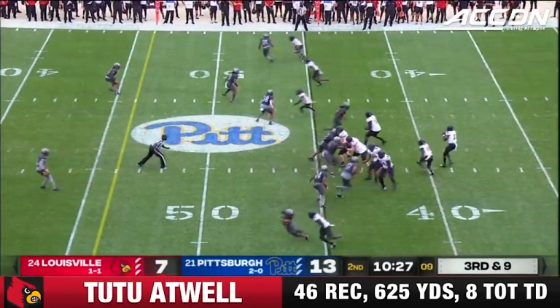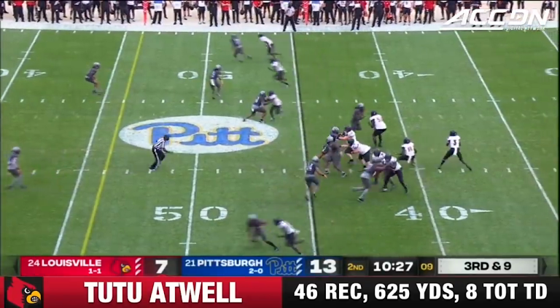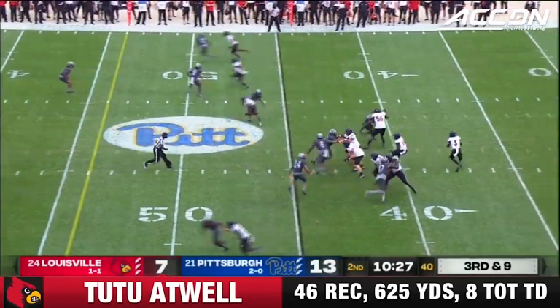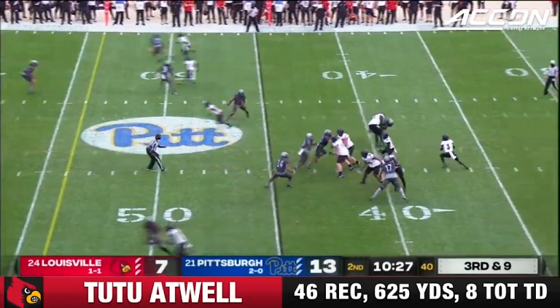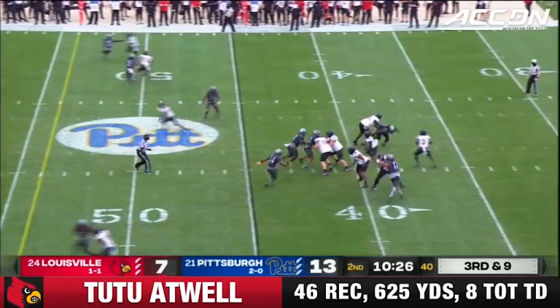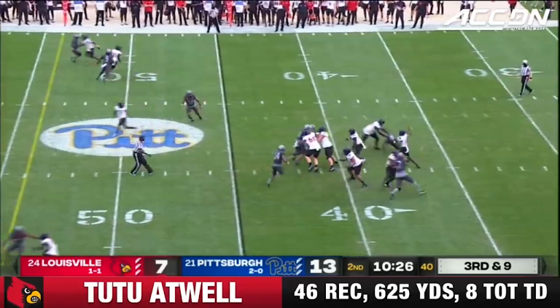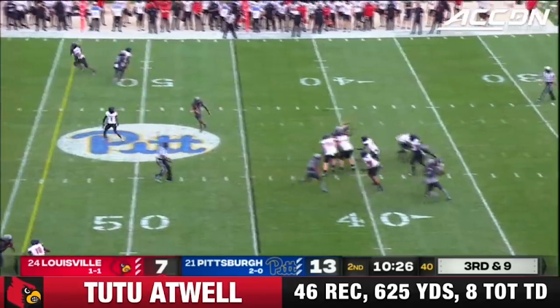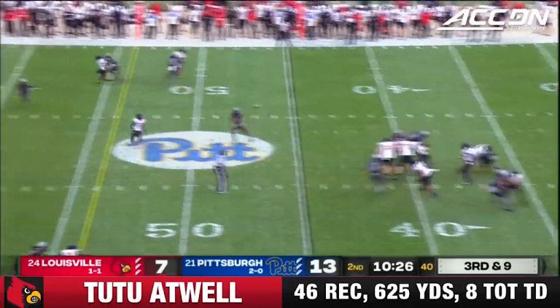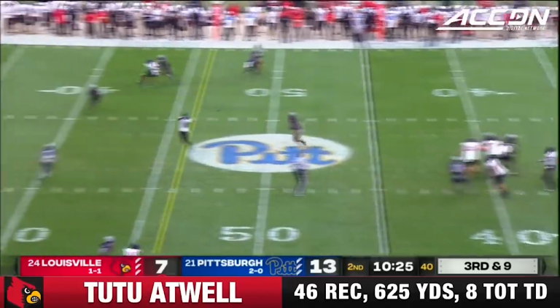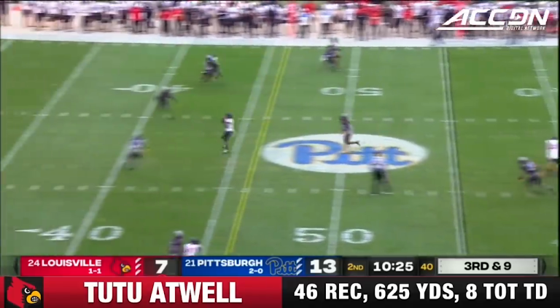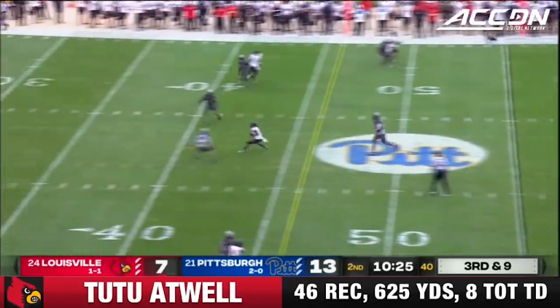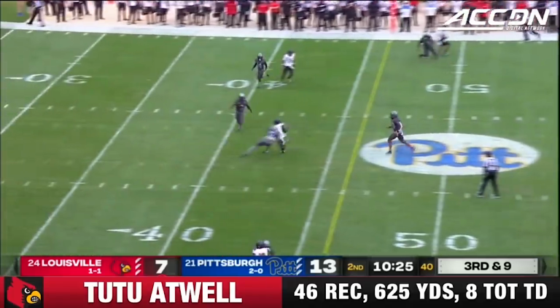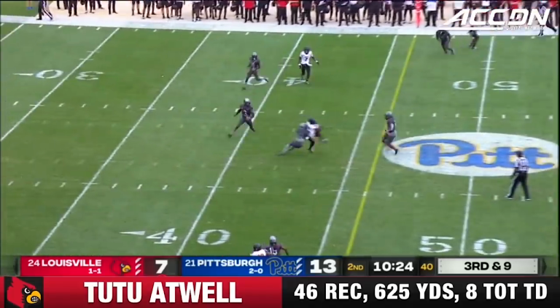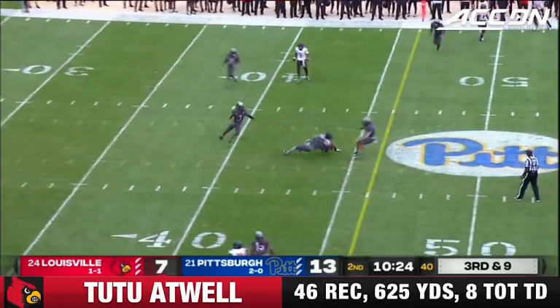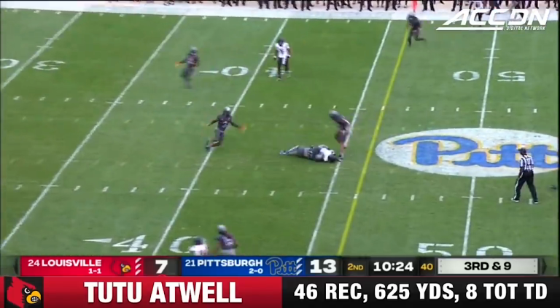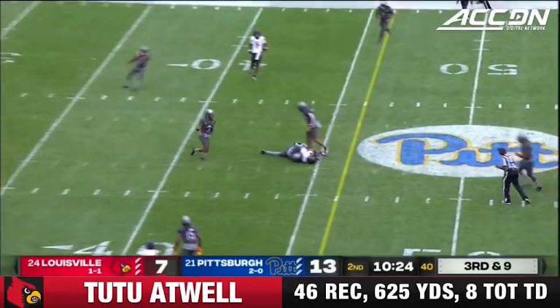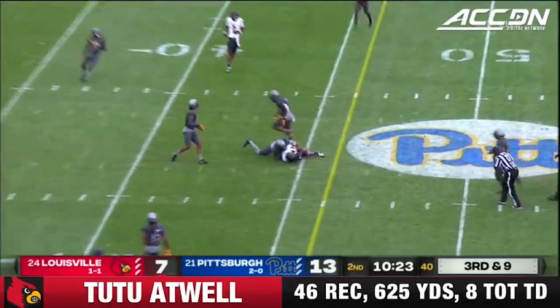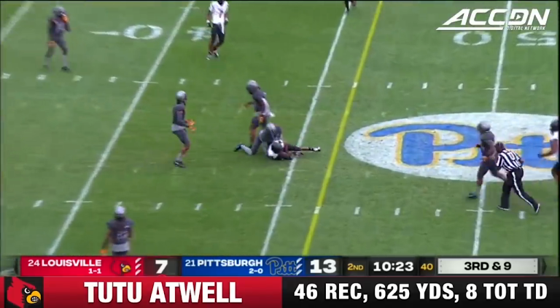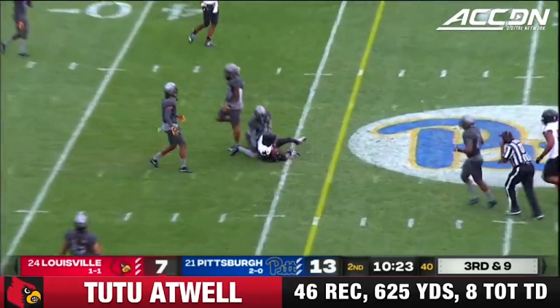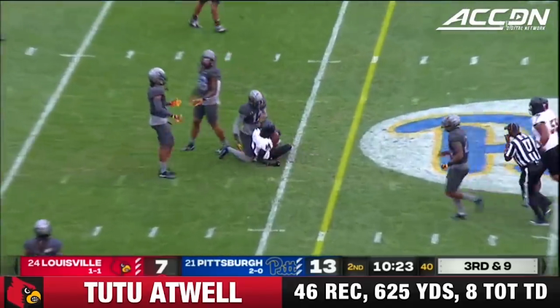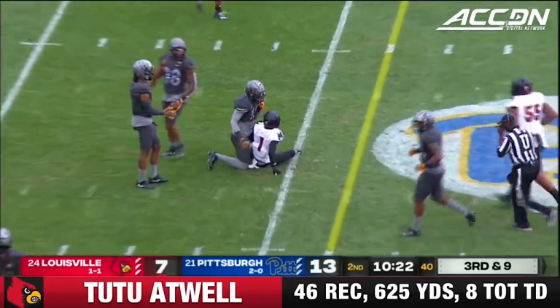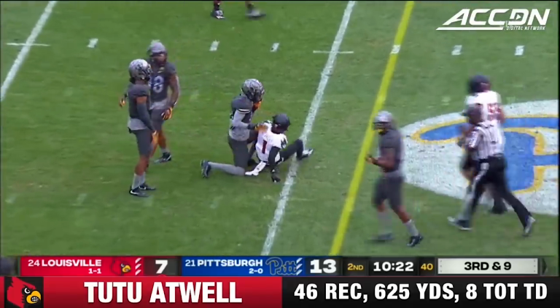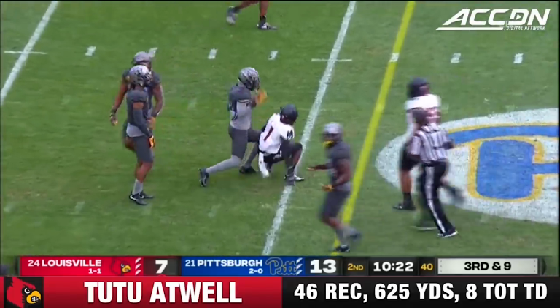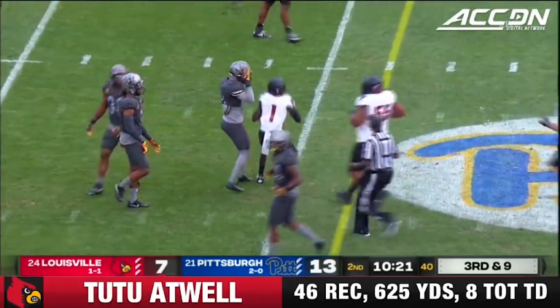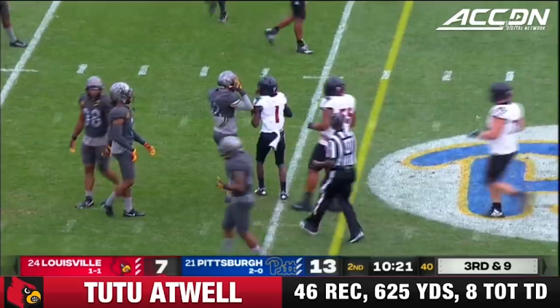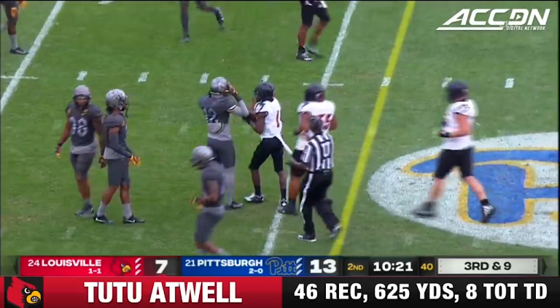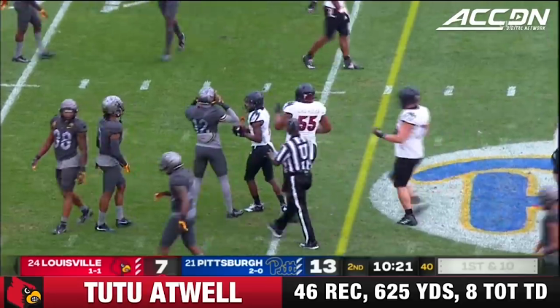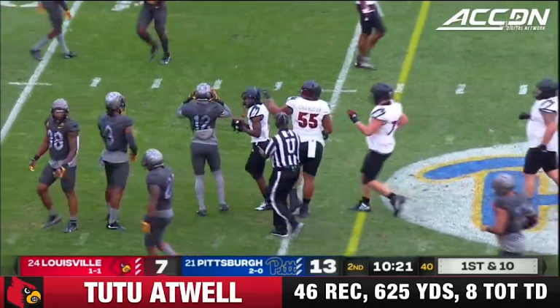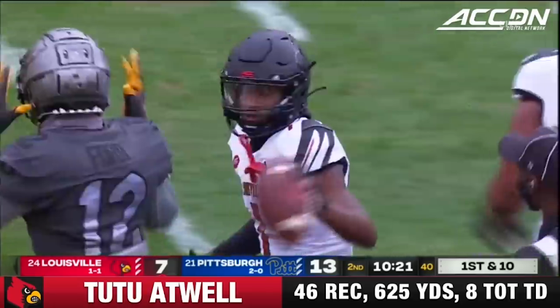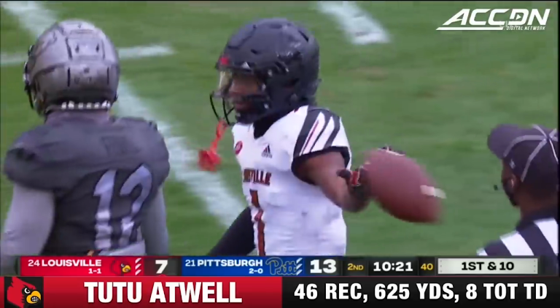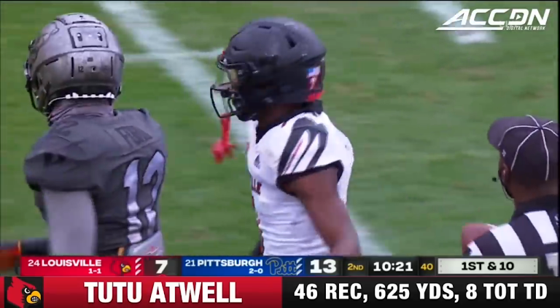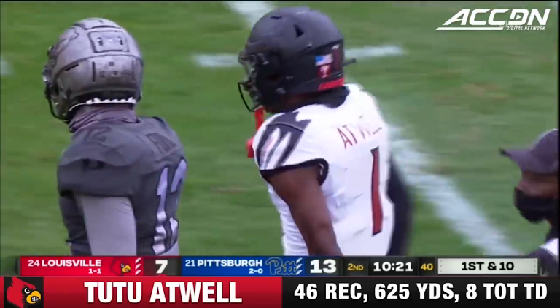Third and long — Cunningham to throw, back across the middle. Atwell, the catch in traffic and hit by Ford at the Pittsburgh 43-yard line.